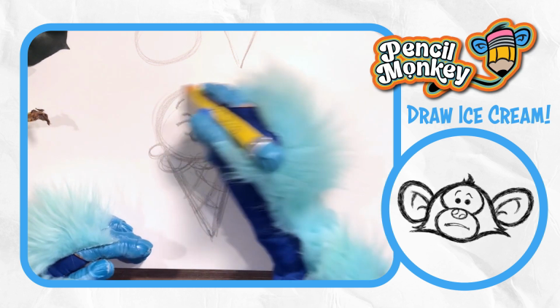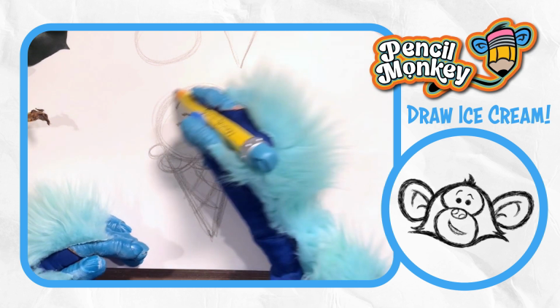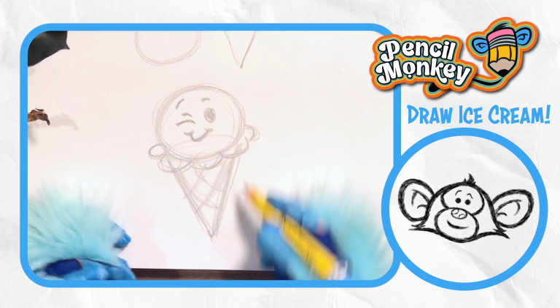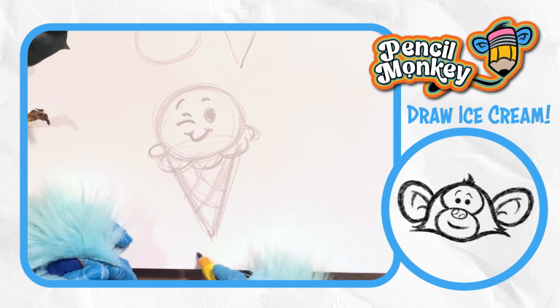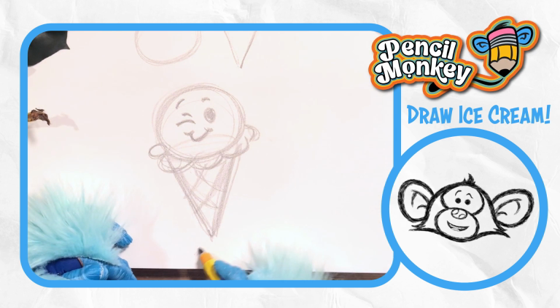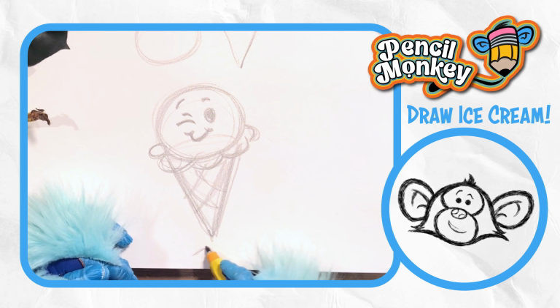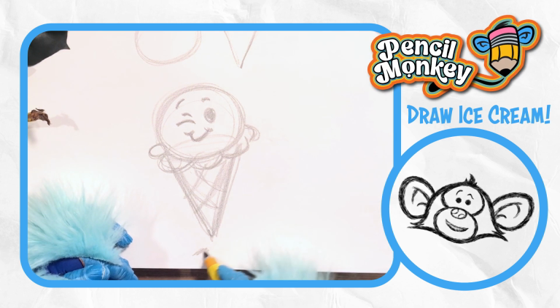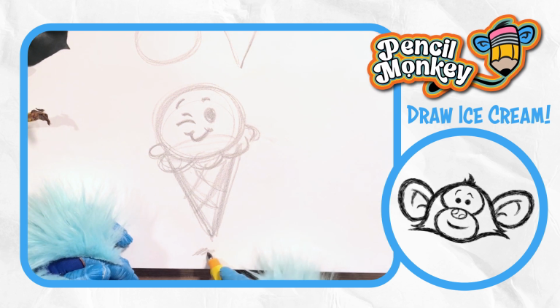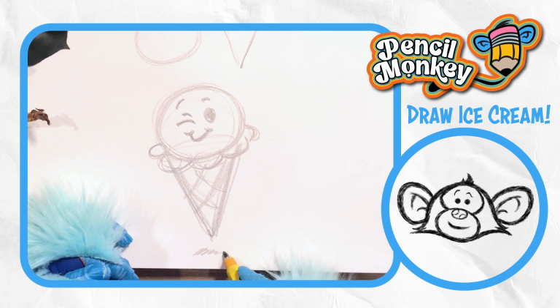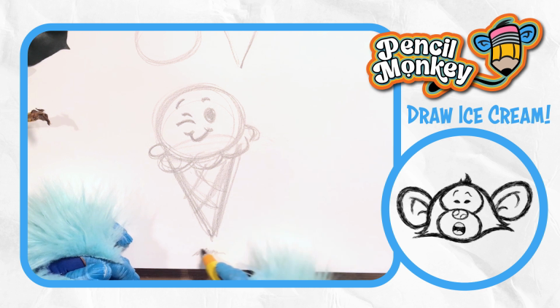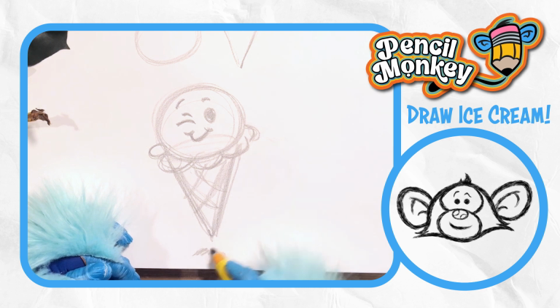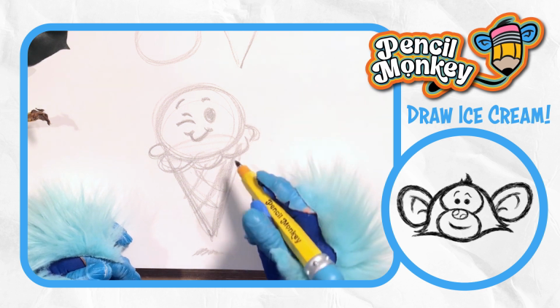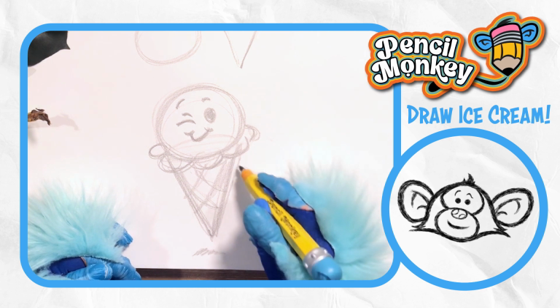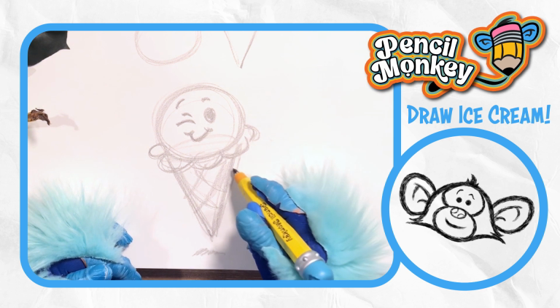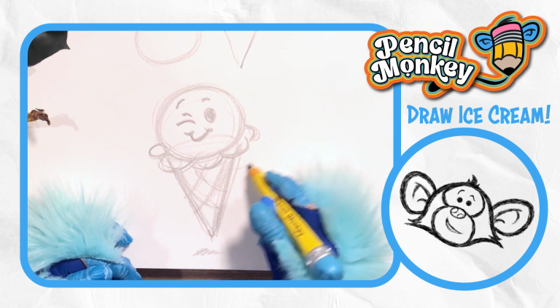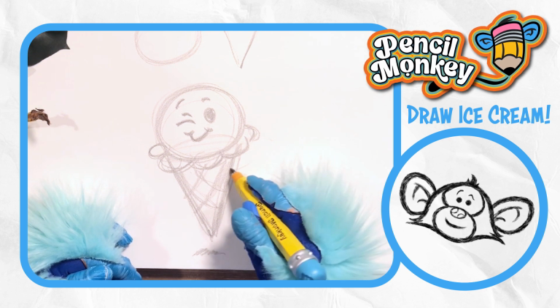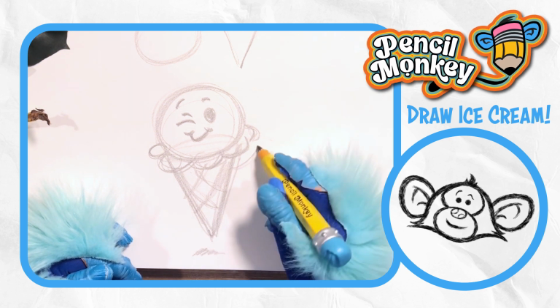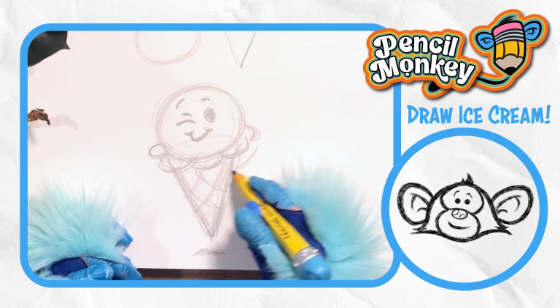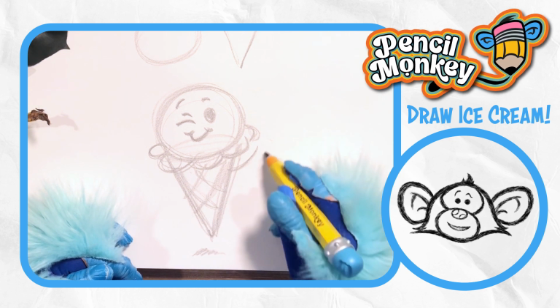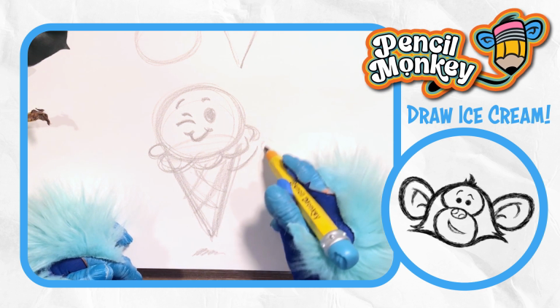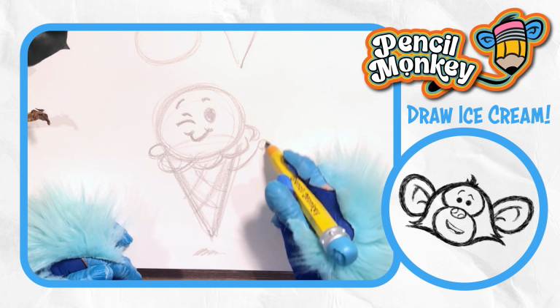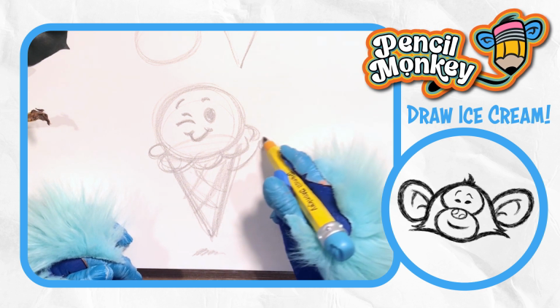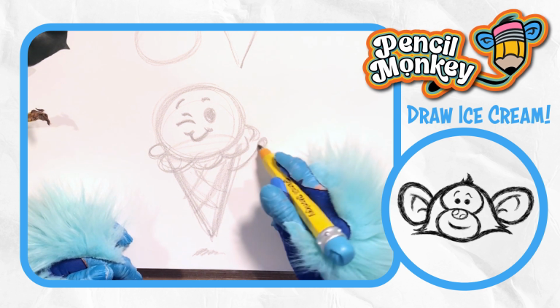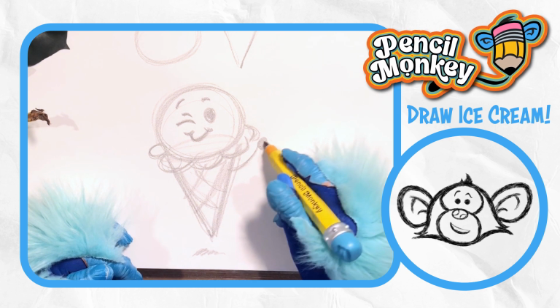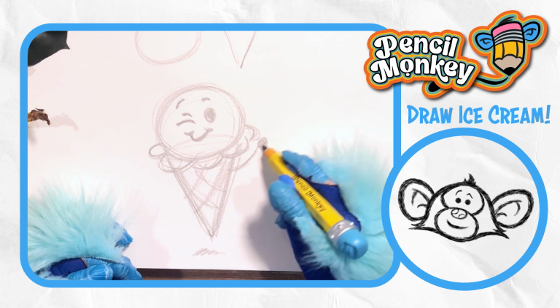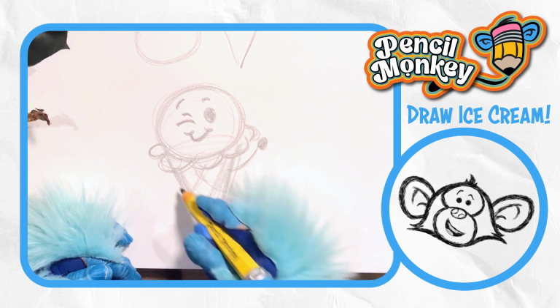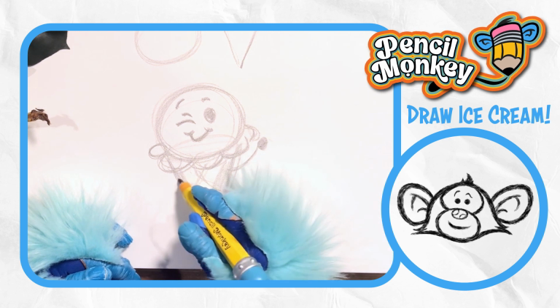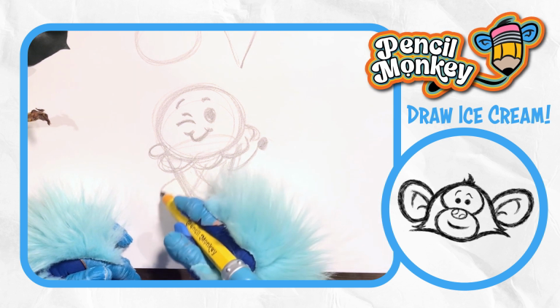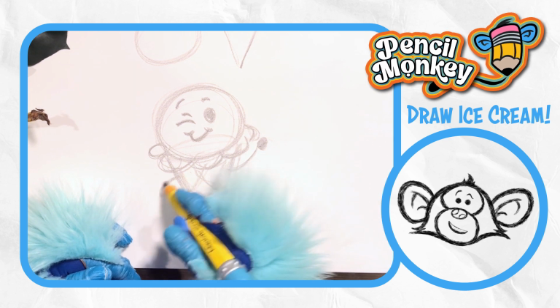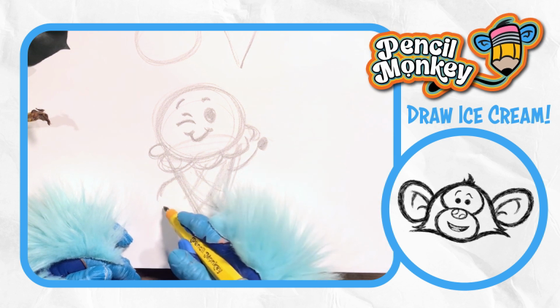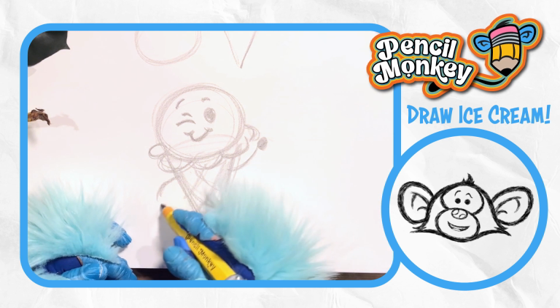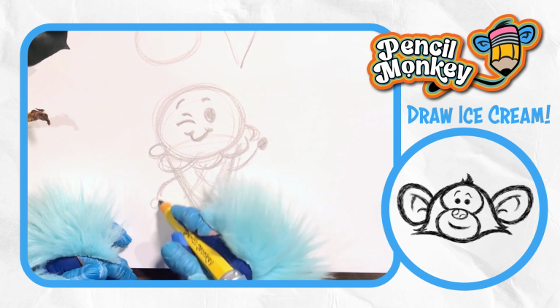Put a shadow down here — looks like it's in the air. Maybe an arm saying, how you guys doing today? Welcome to my ice cream party. Just simple lines like that.